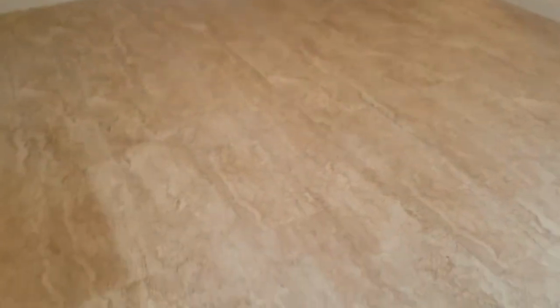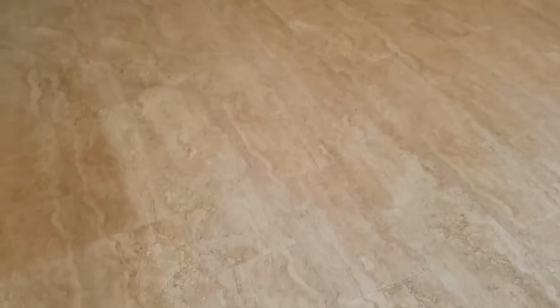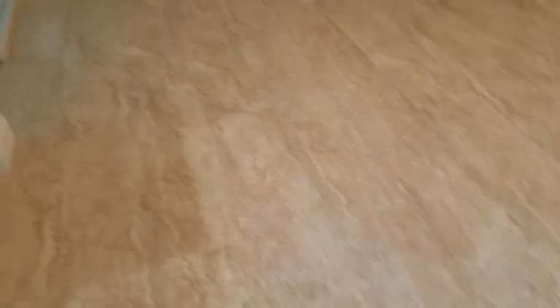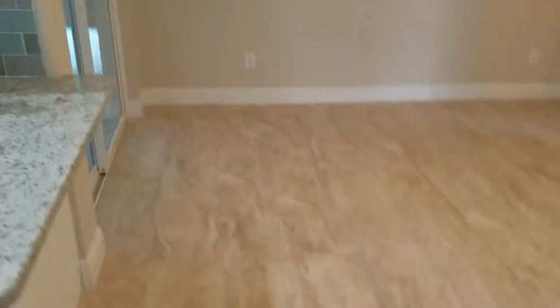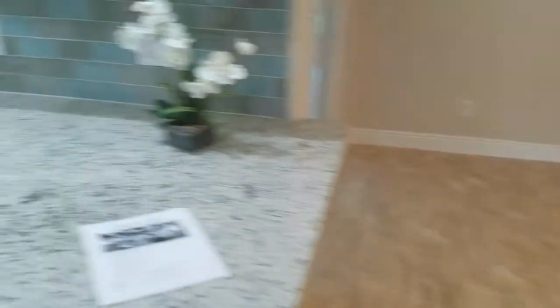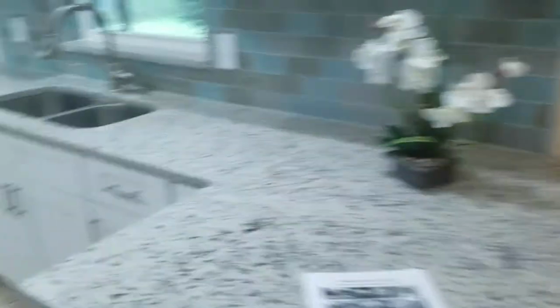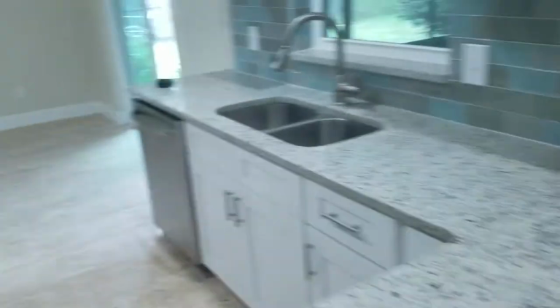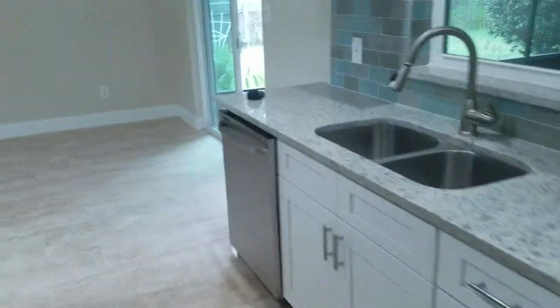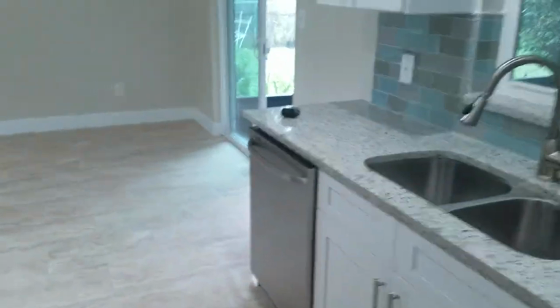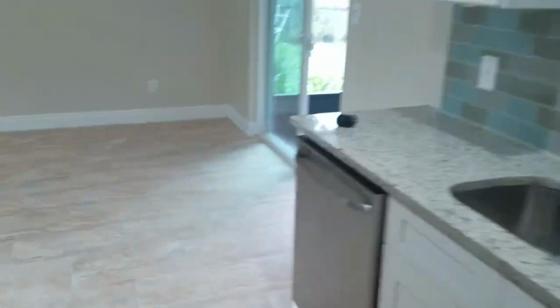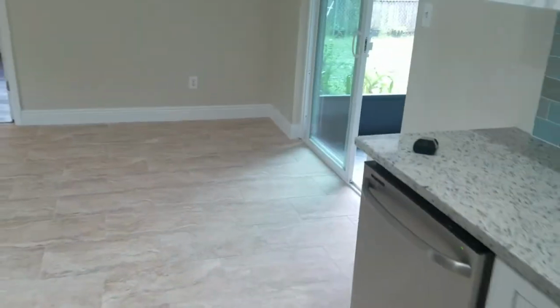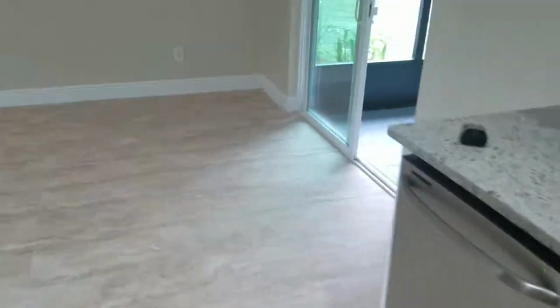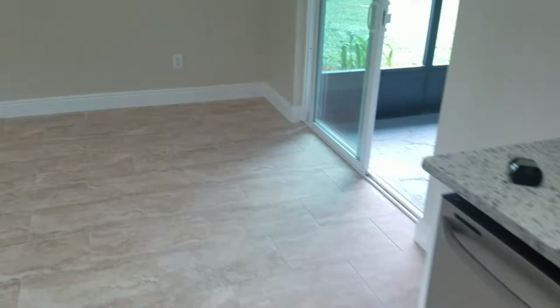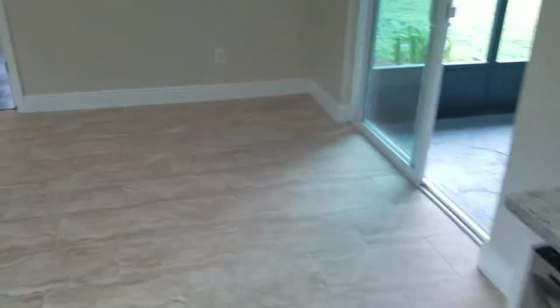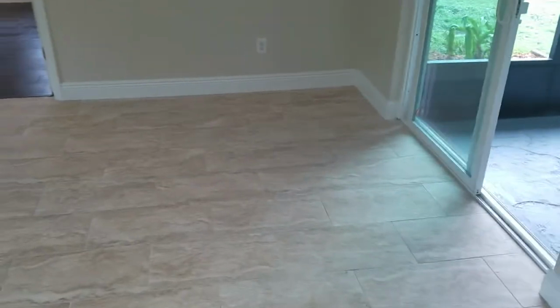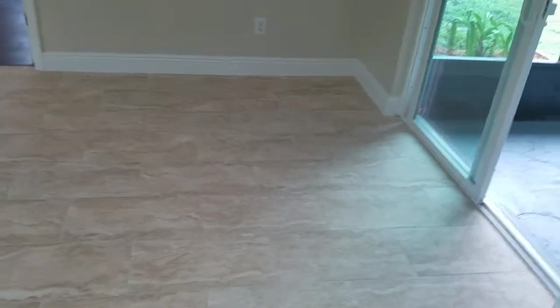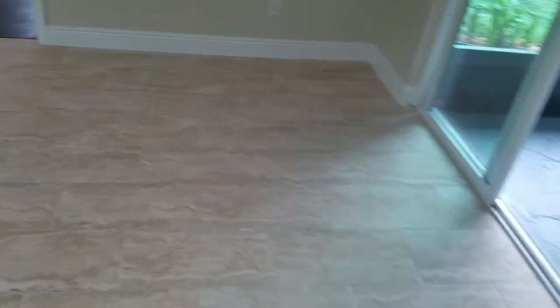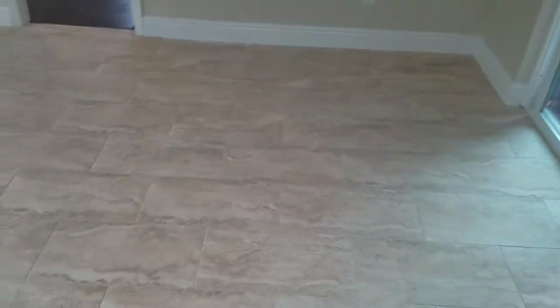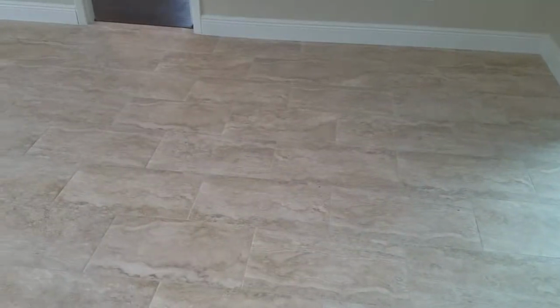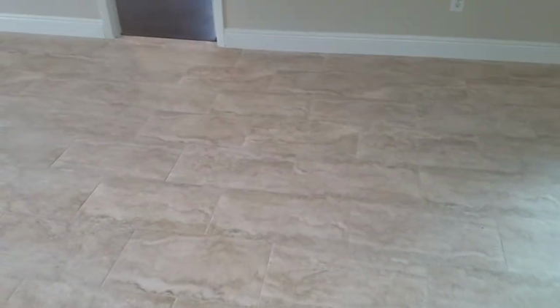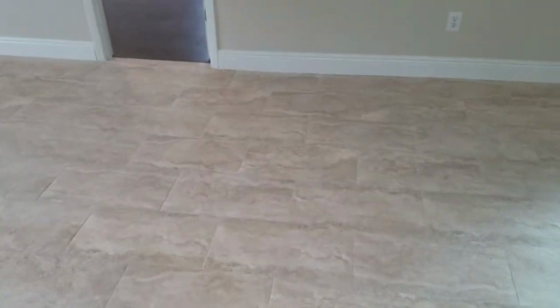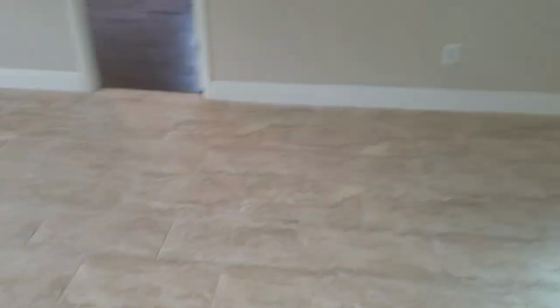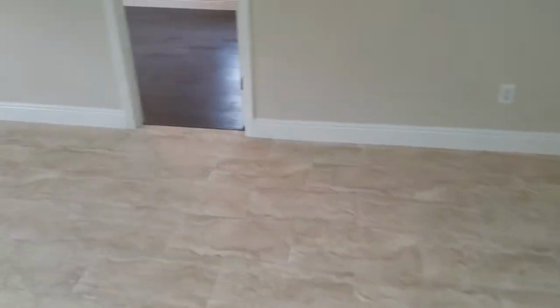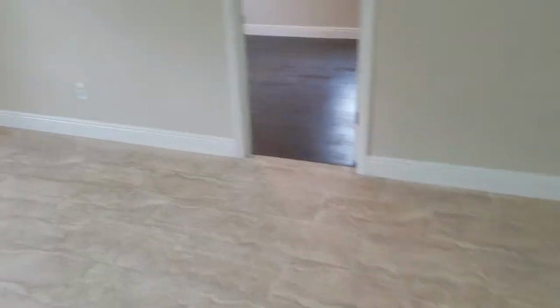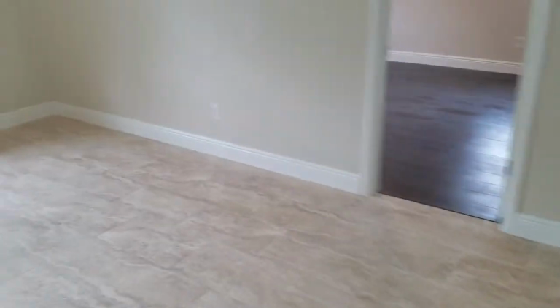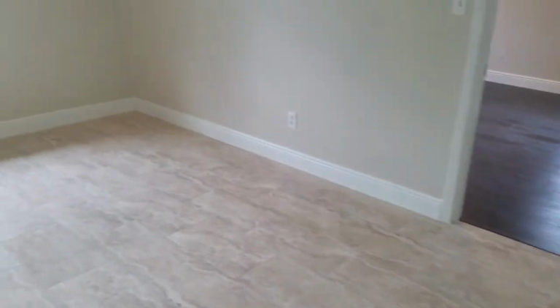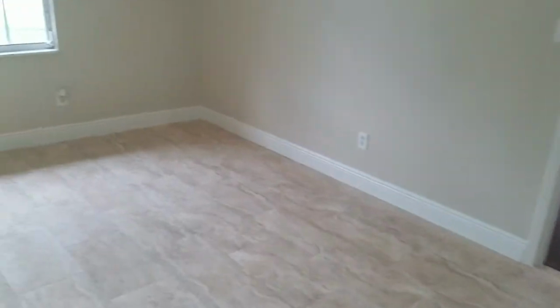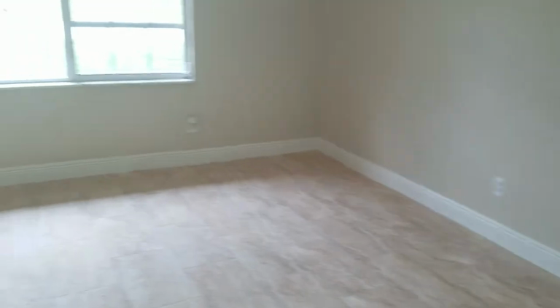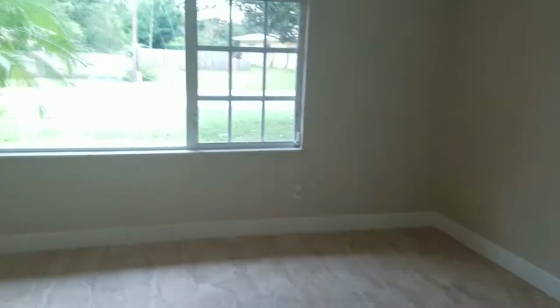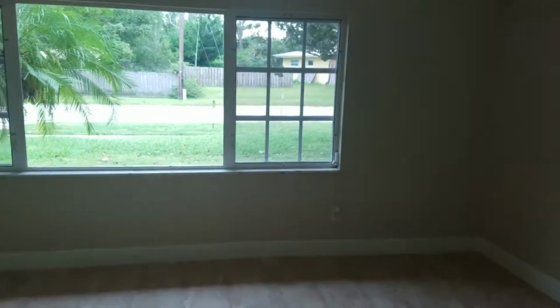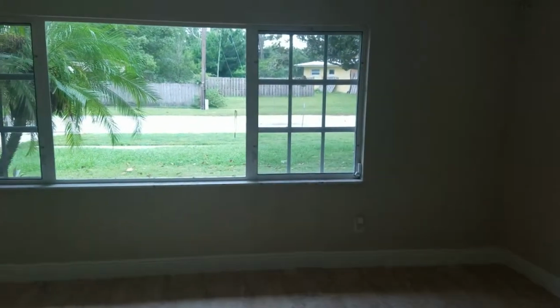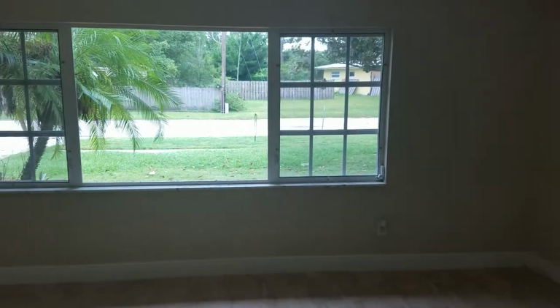Straight through the kitchen, we have the dining room, which goes into another larger living room. Nice big picture window.